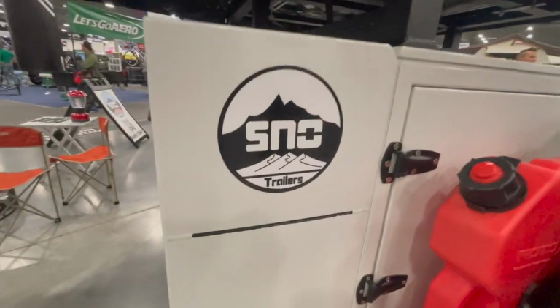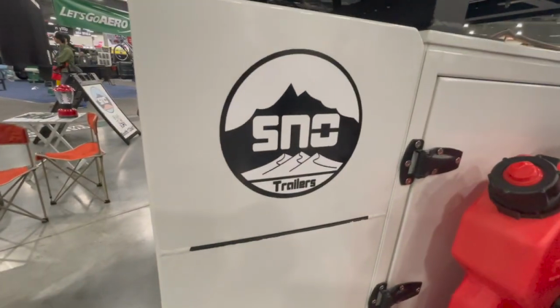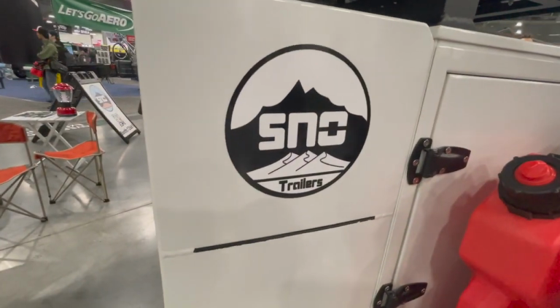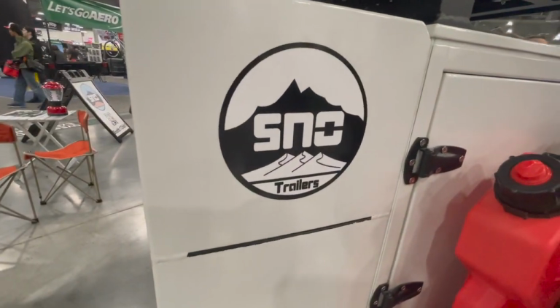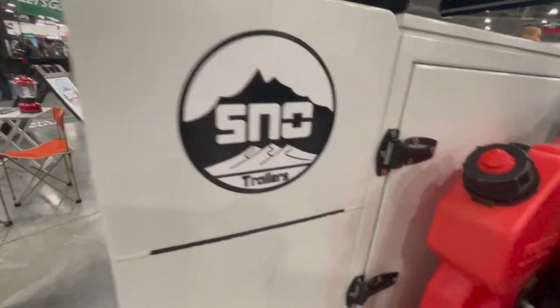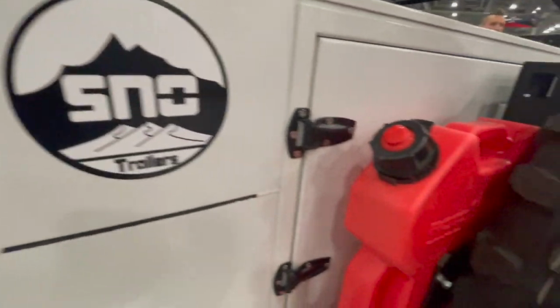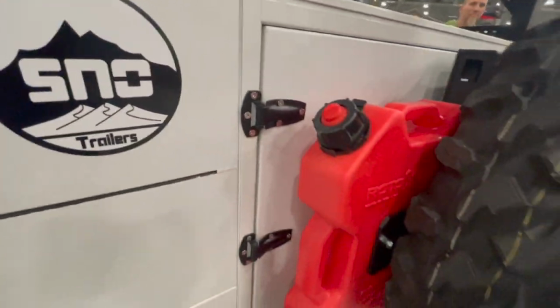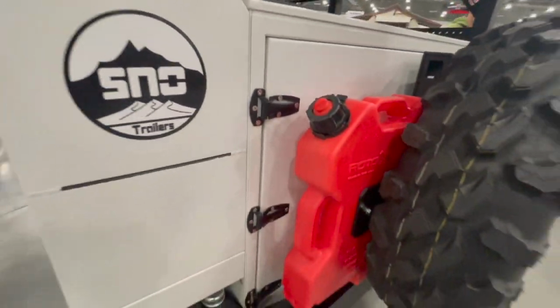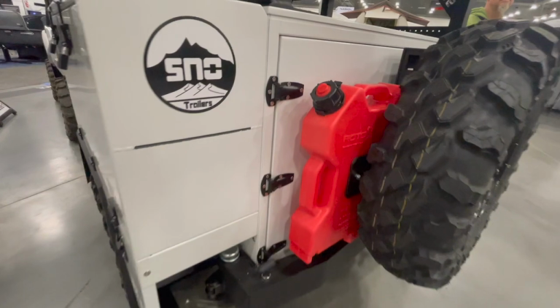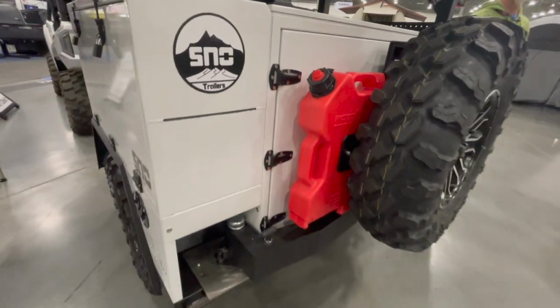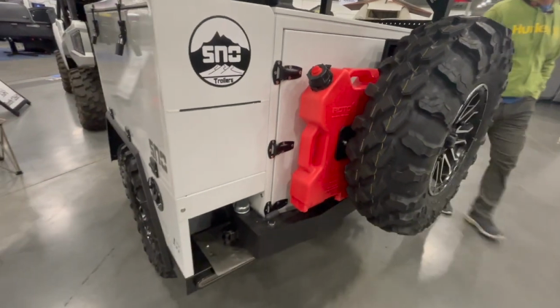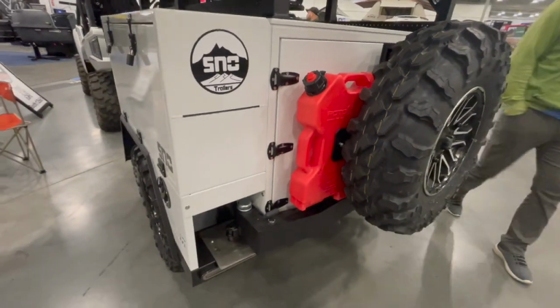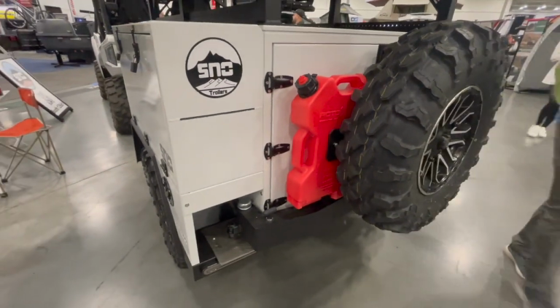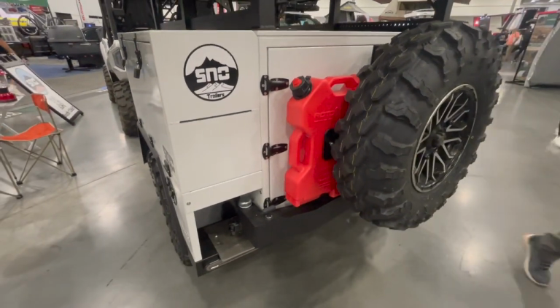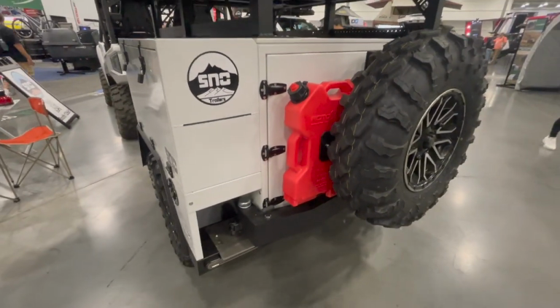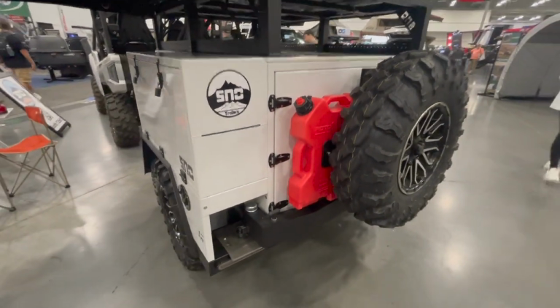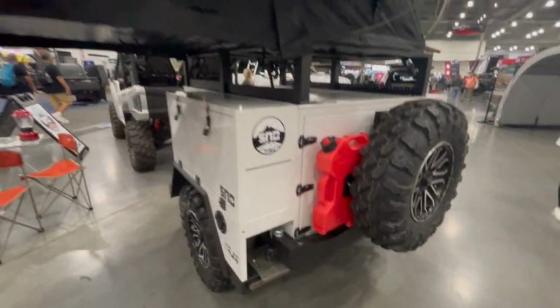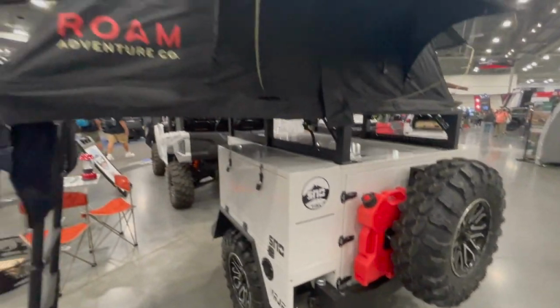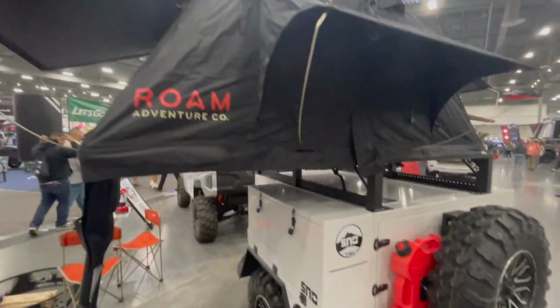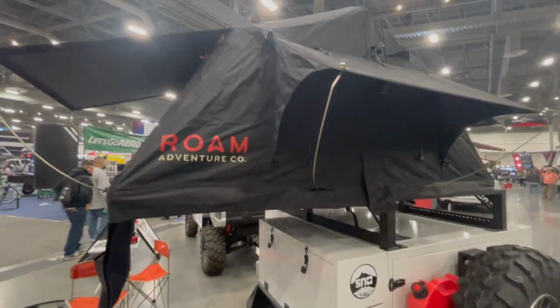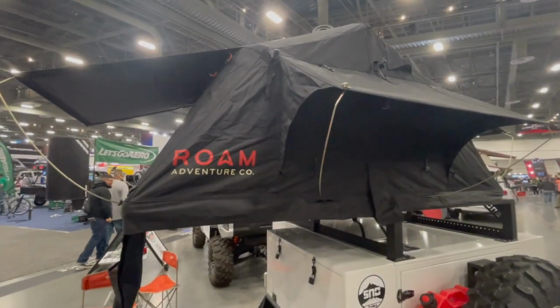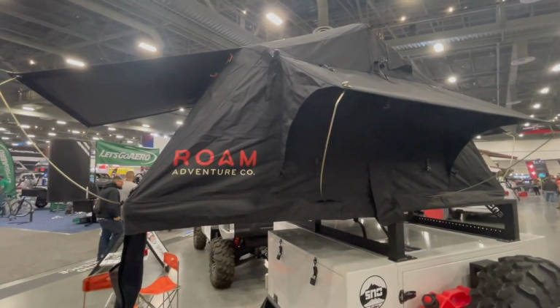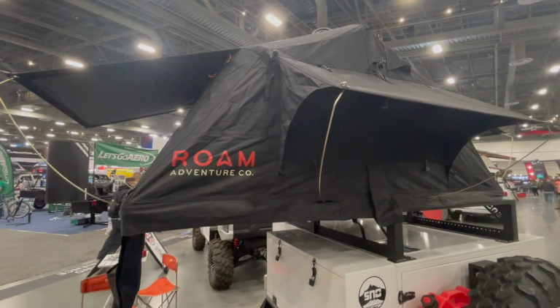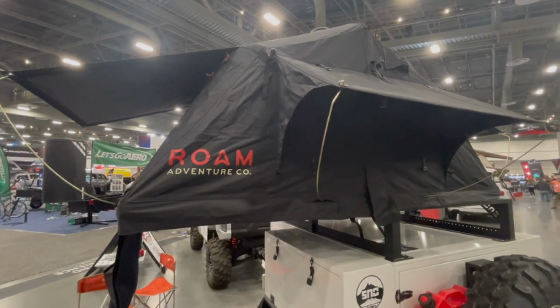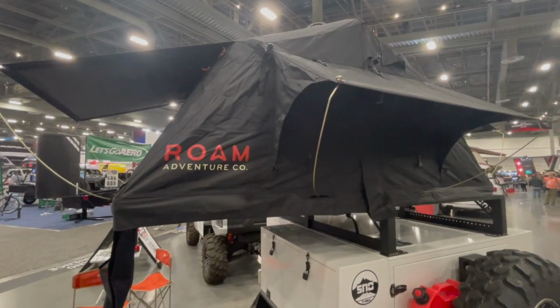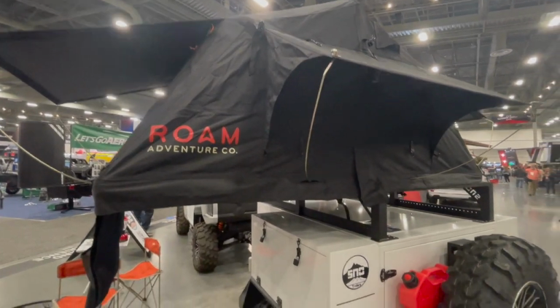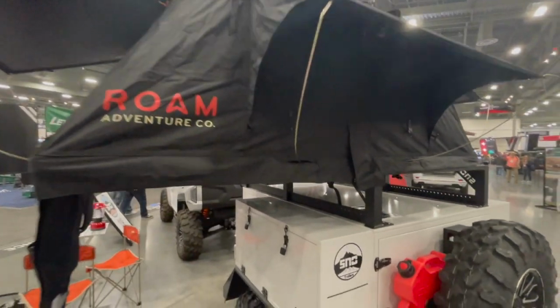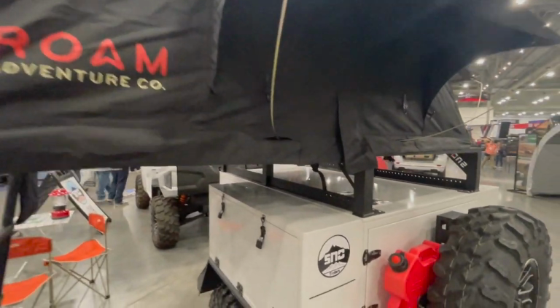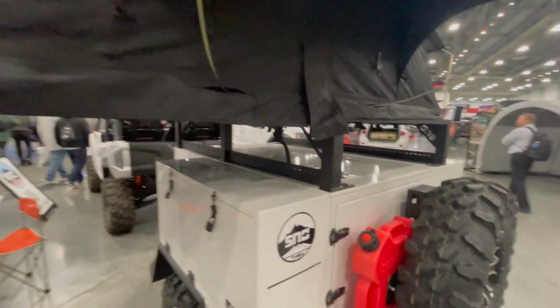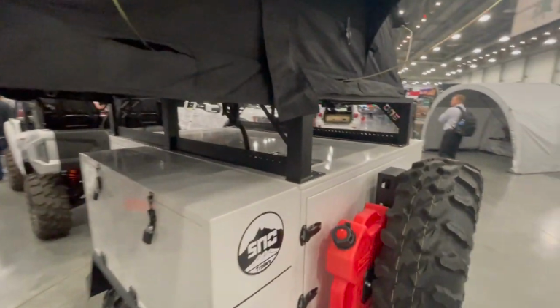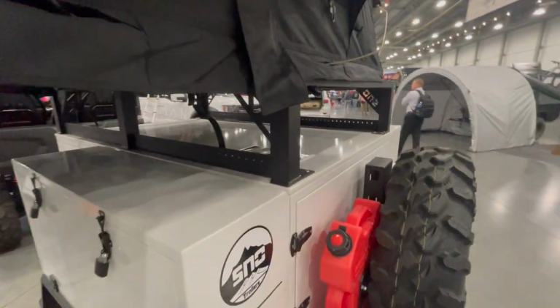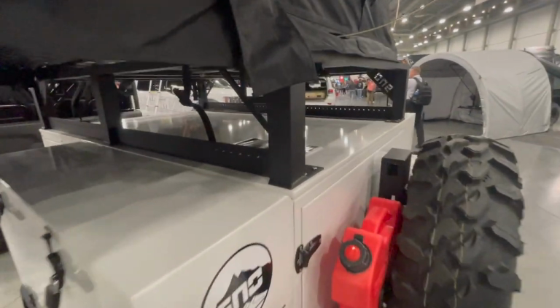But the Snow Baja trailer doesn't just shine on the trail. Once you get it to its destination is when you'll see its full capability. Equipped with a Rome Adventure Co. rooftop tent, you'll be able to sleep high and dry.